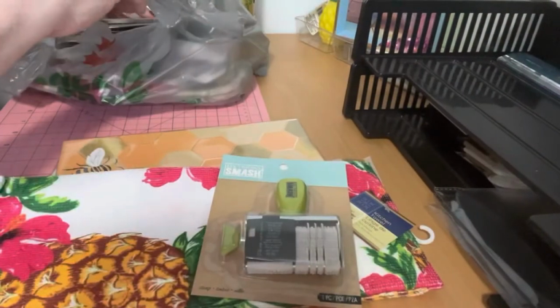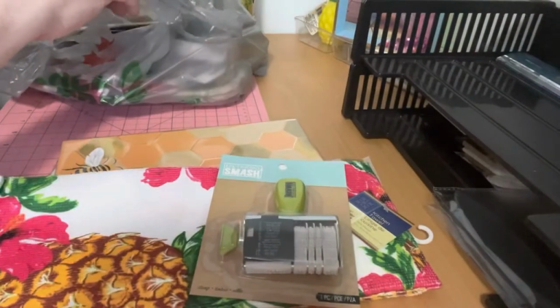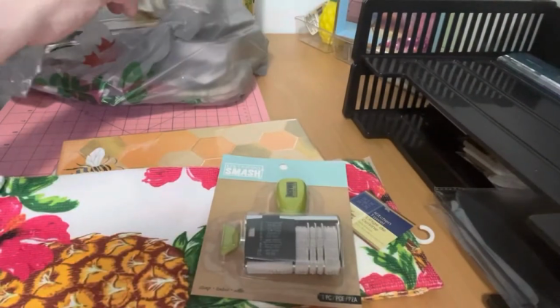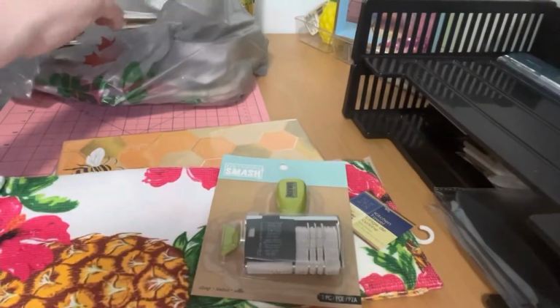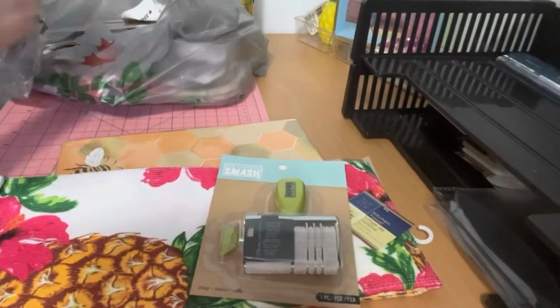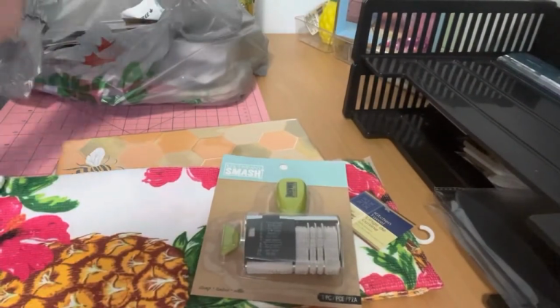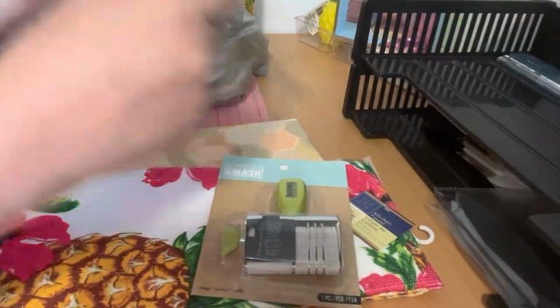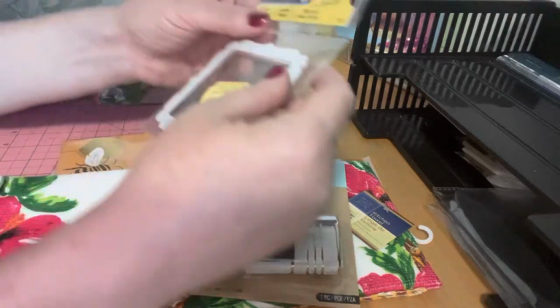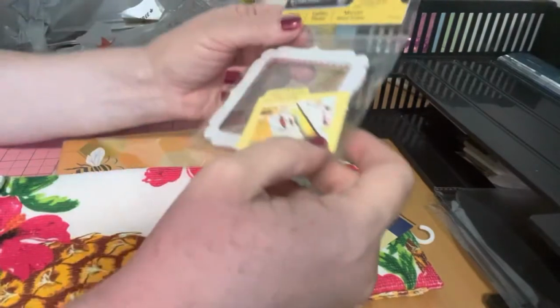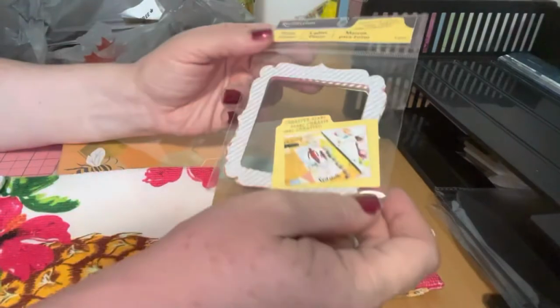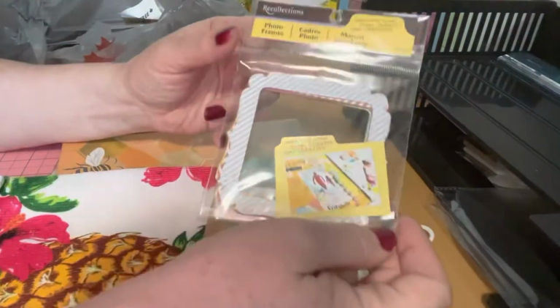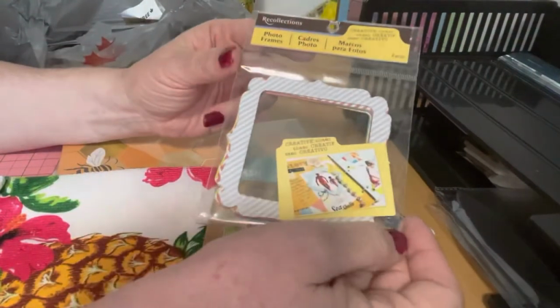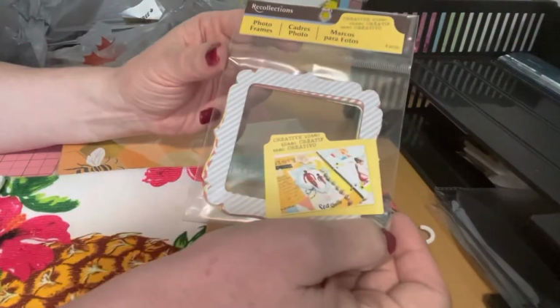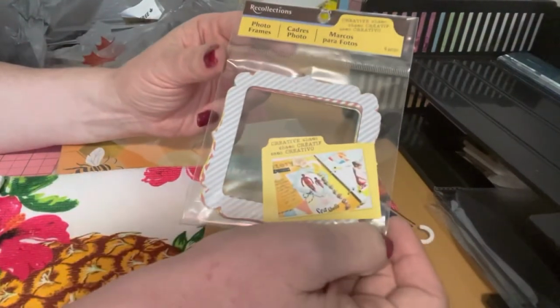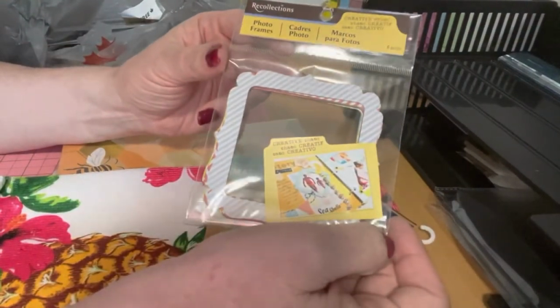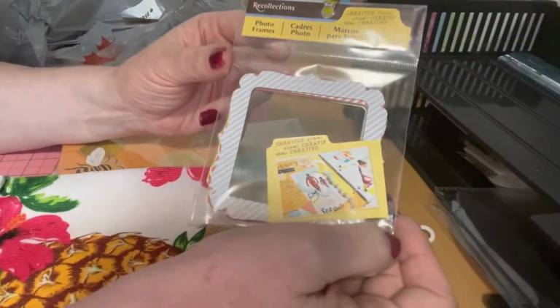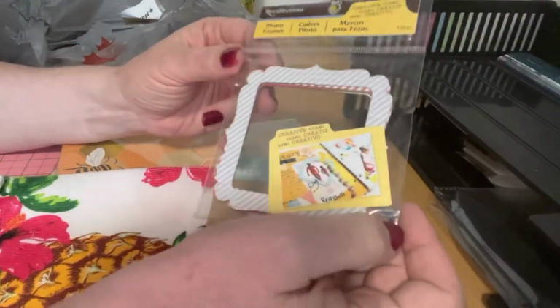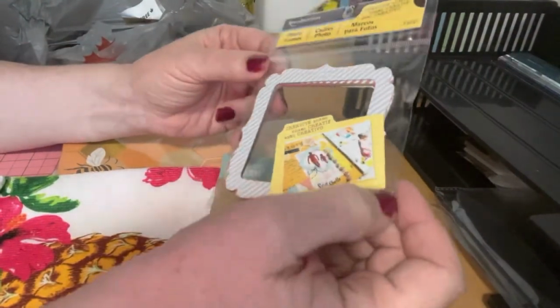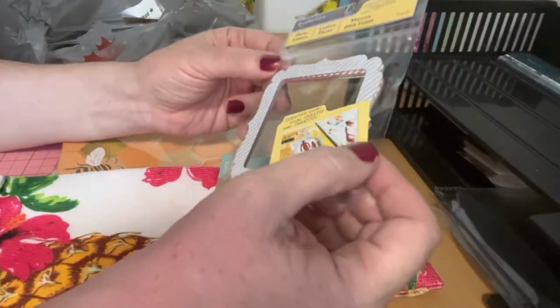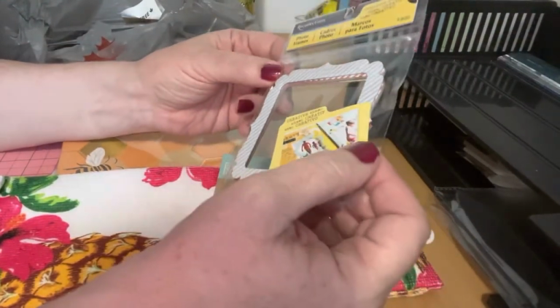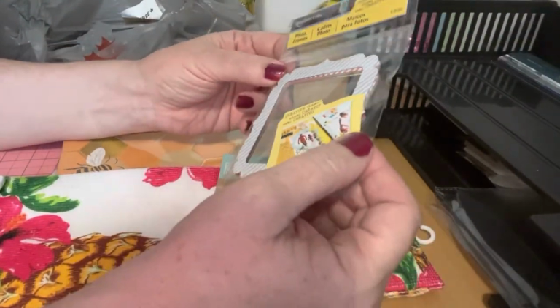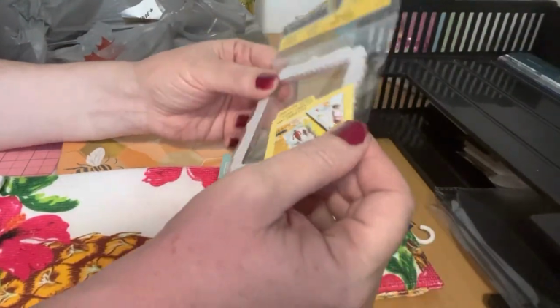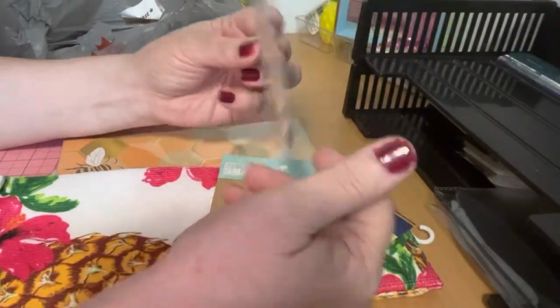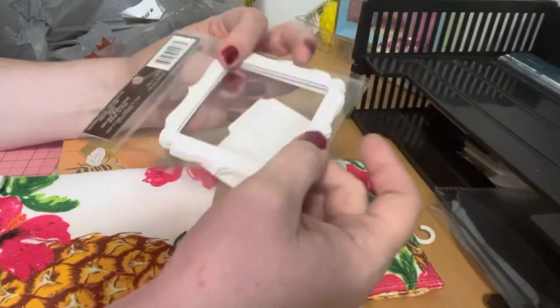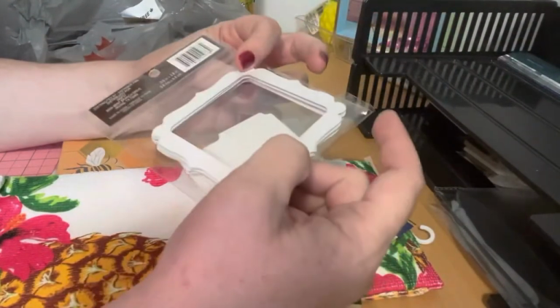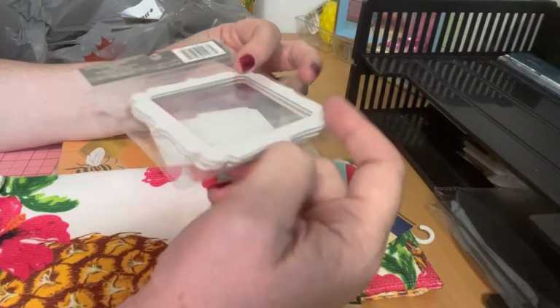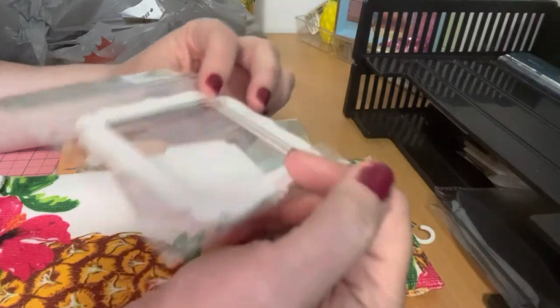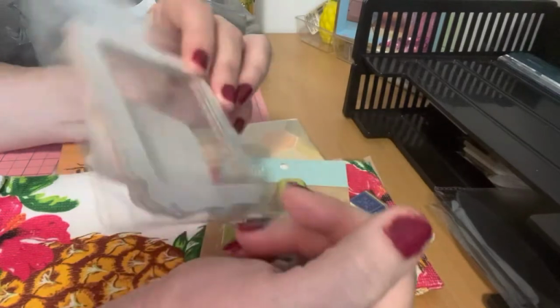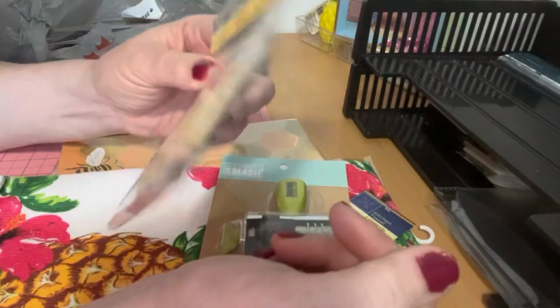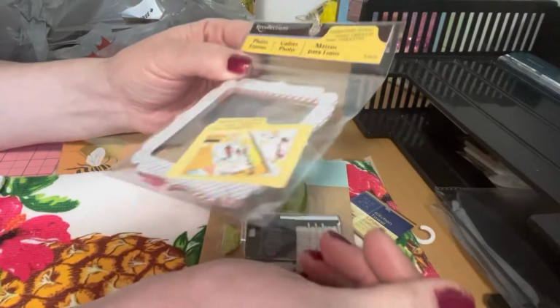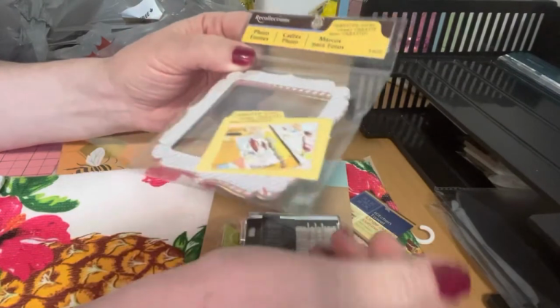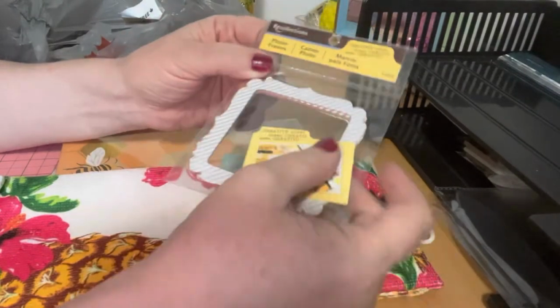I also got these frames. I'm going to gift them to someone, so I thought these would come in handy.